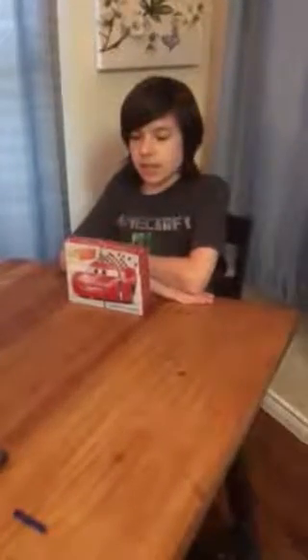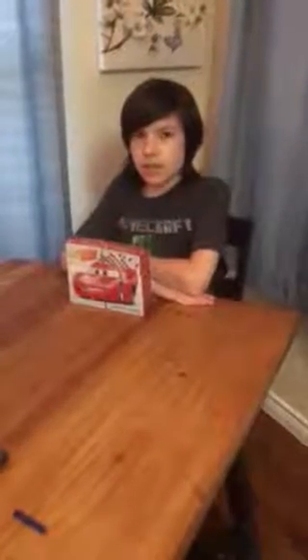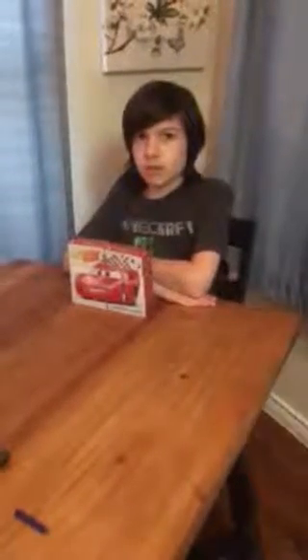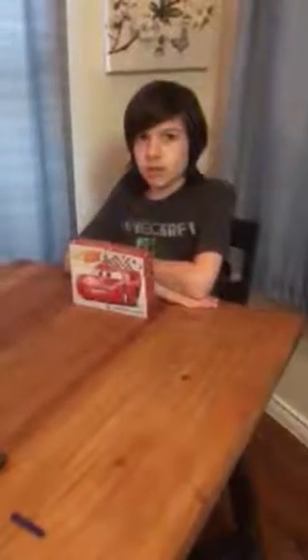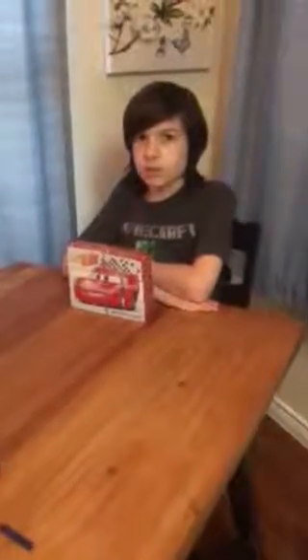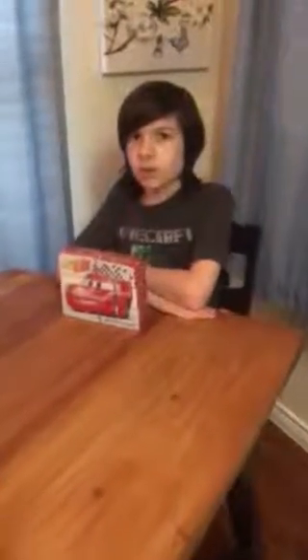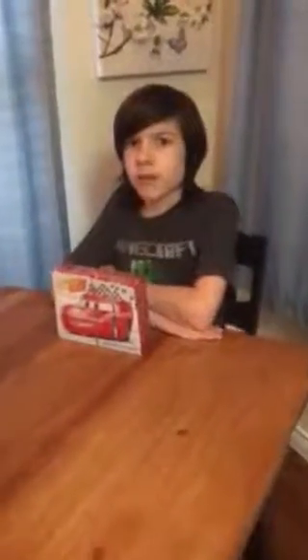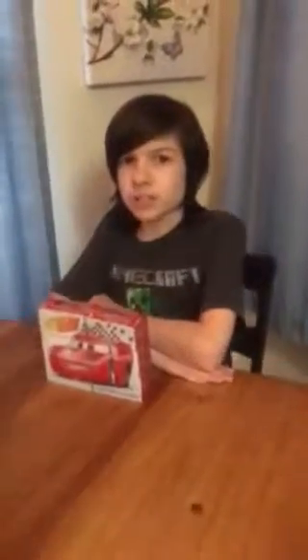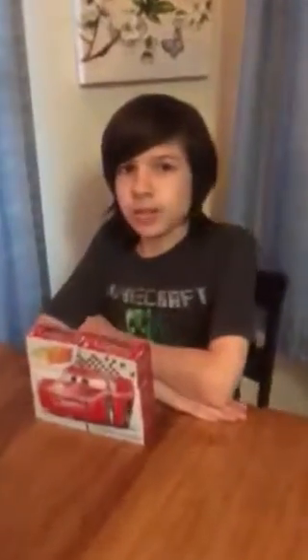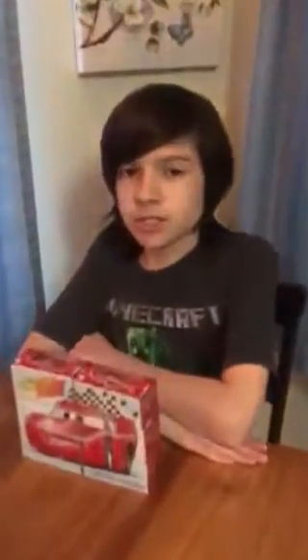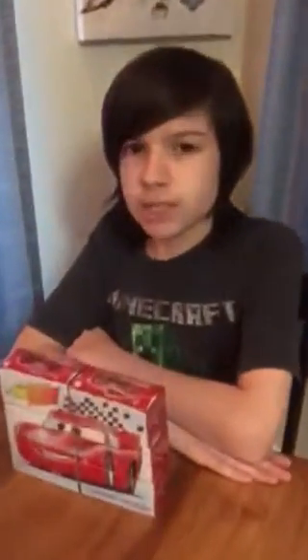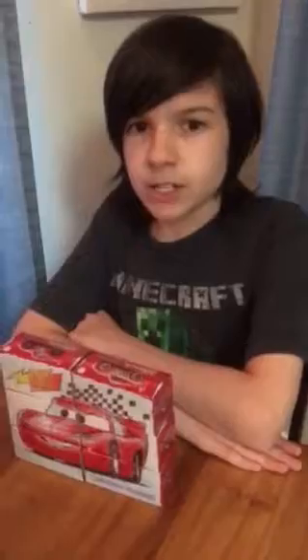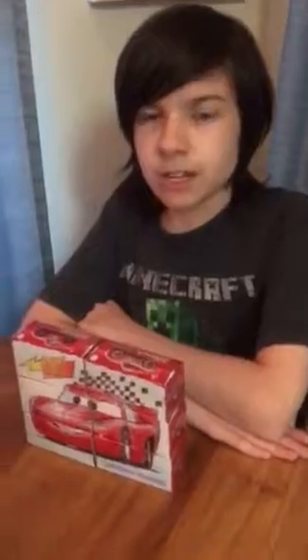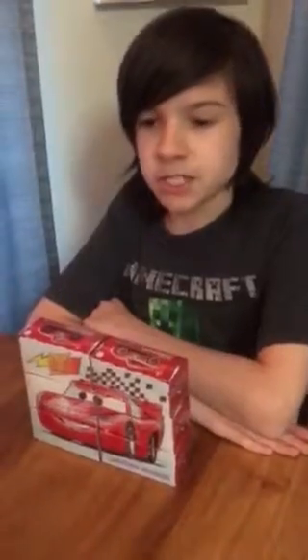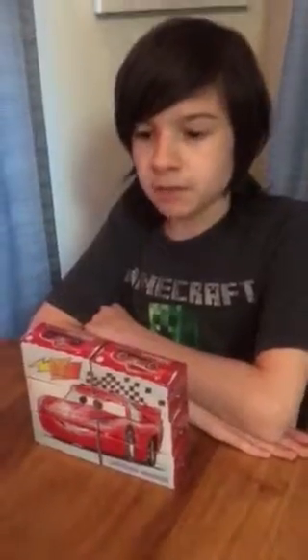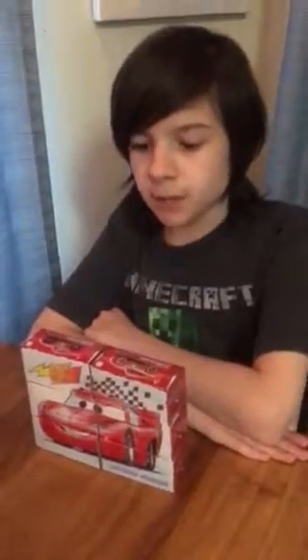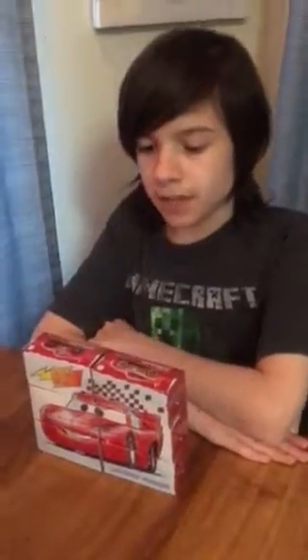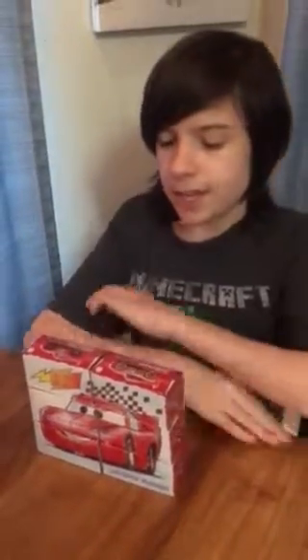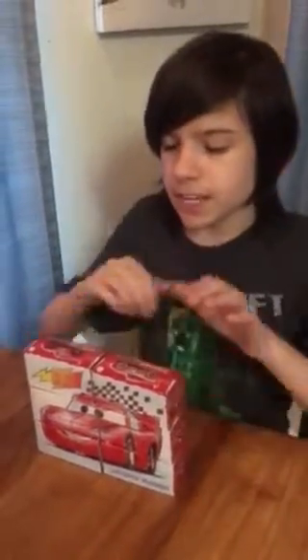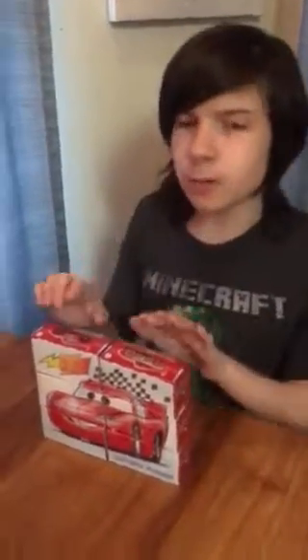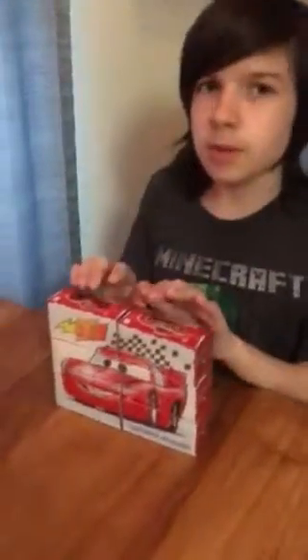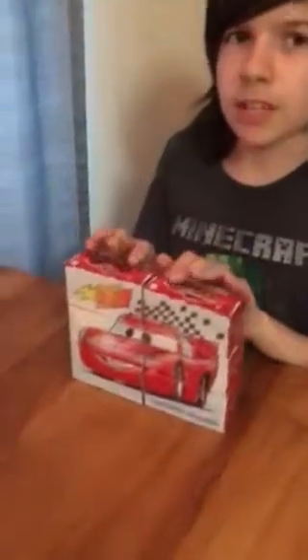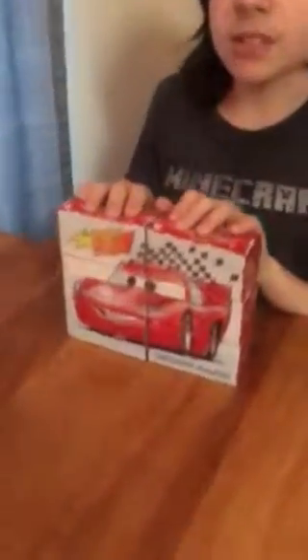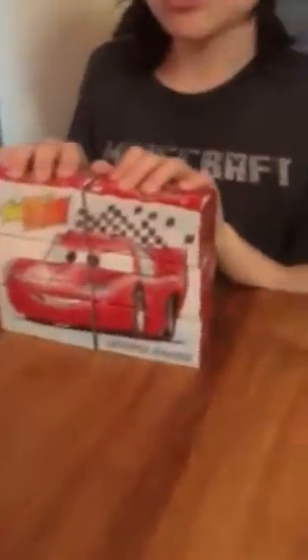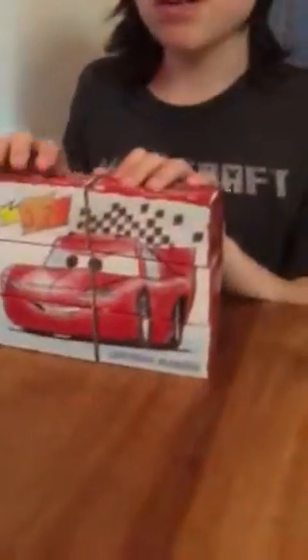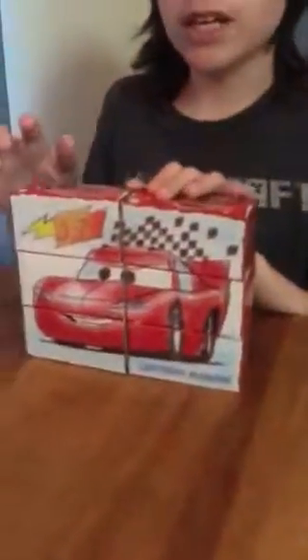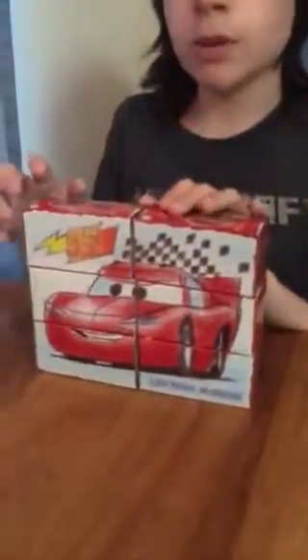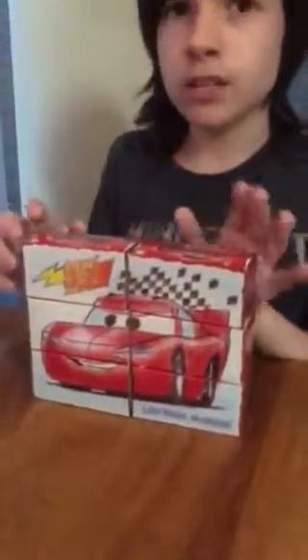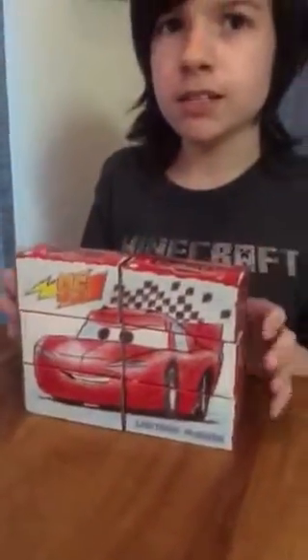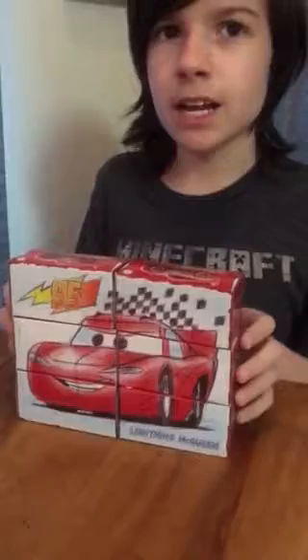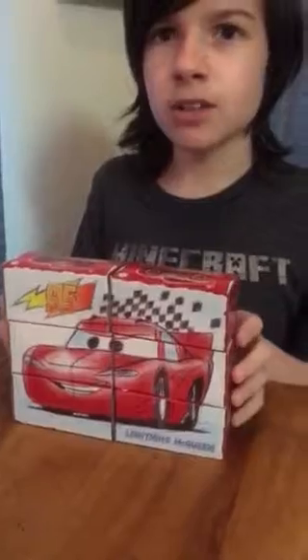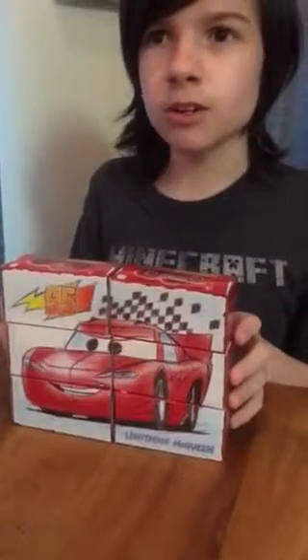Hello everyone and welcome back to another Timmy Take 2009 video. Today we're going to be looking at an assortment of Lightning McQueen die-cast cars.